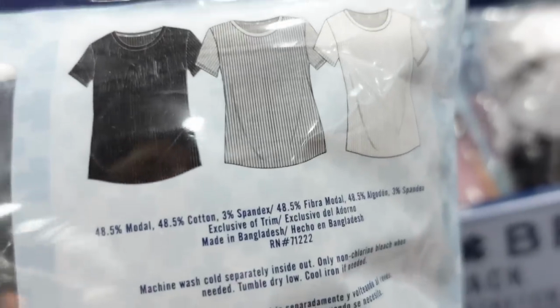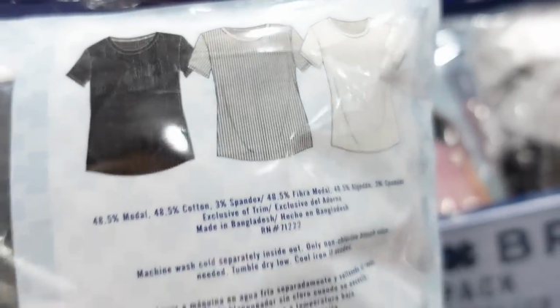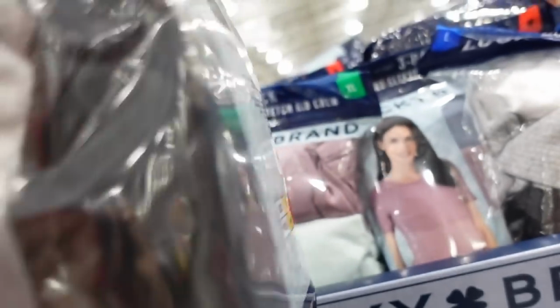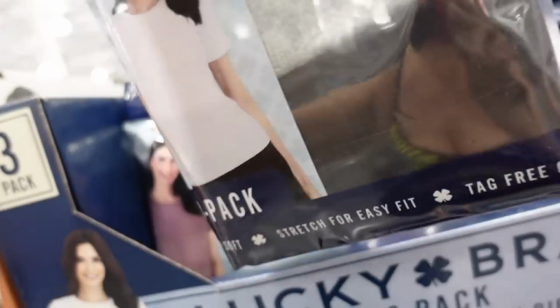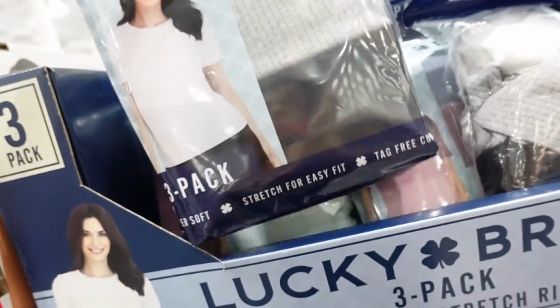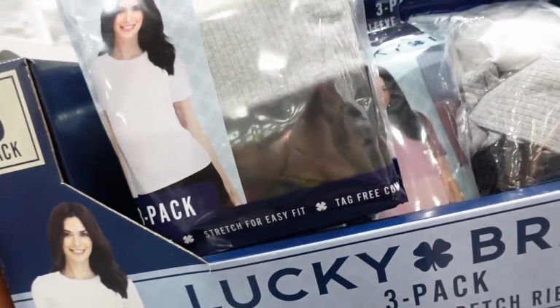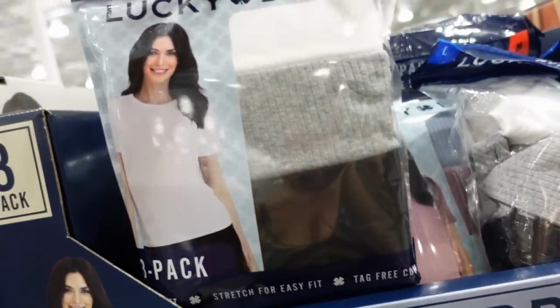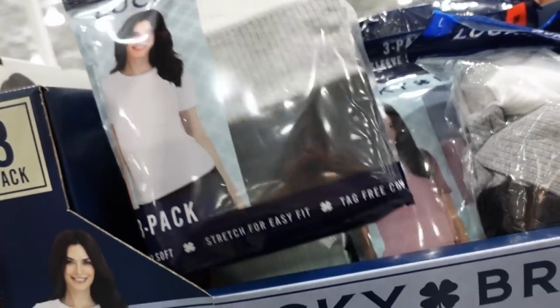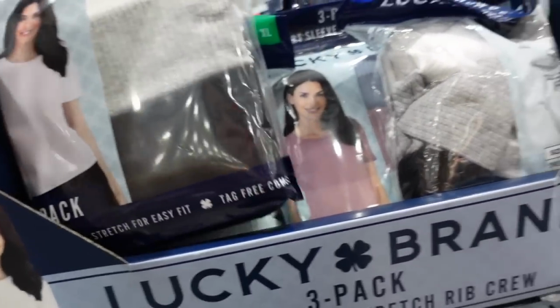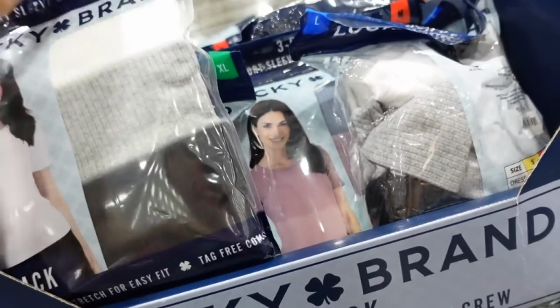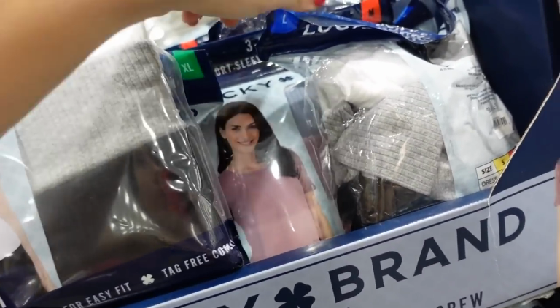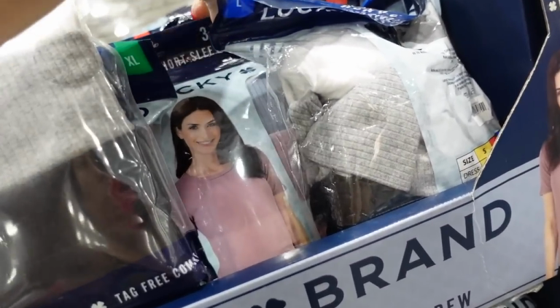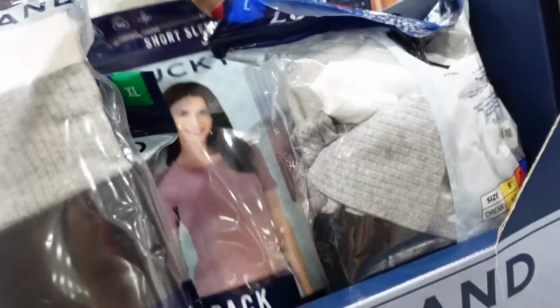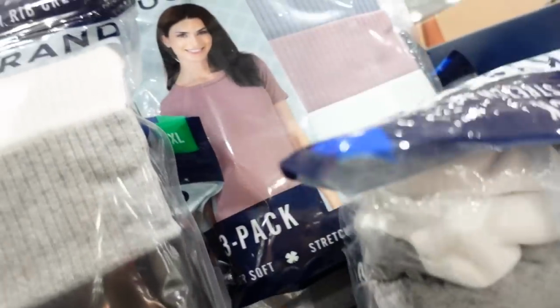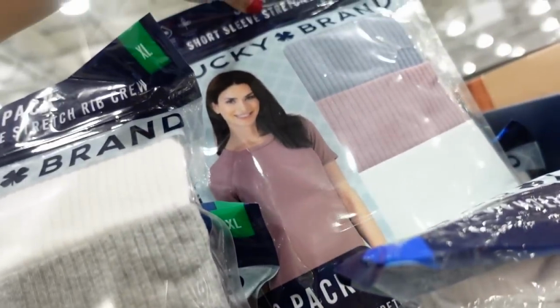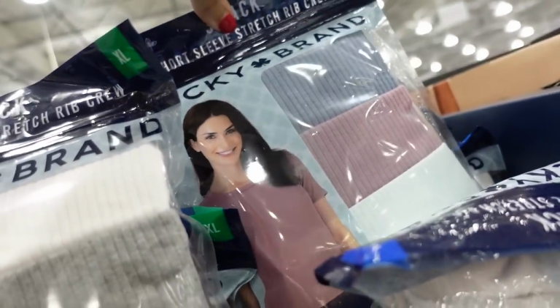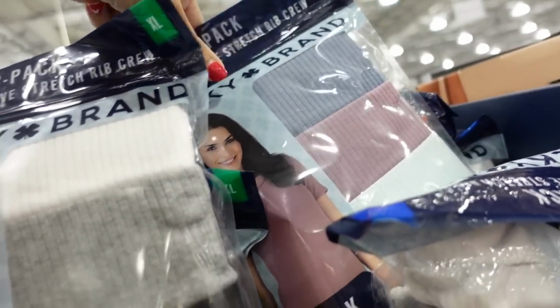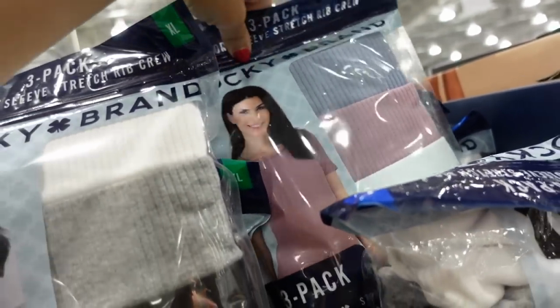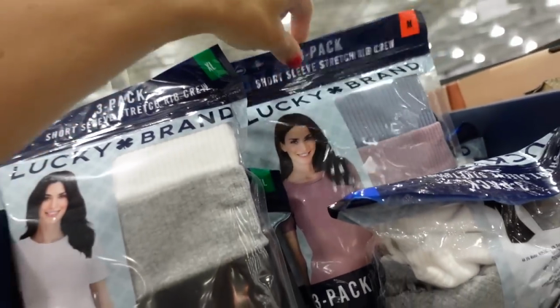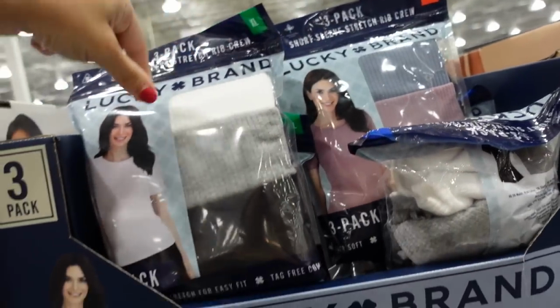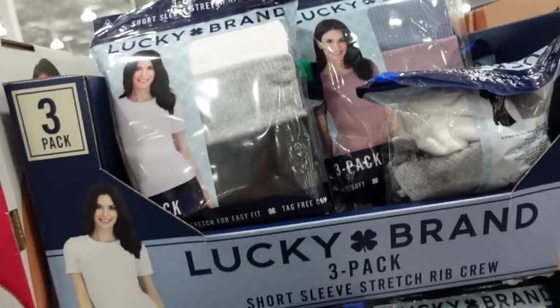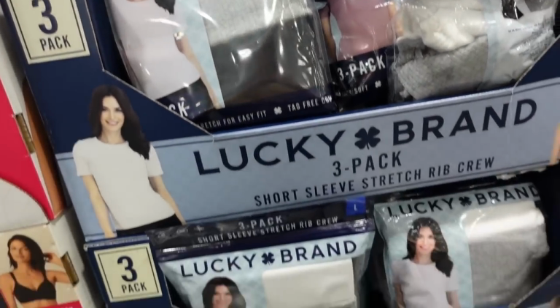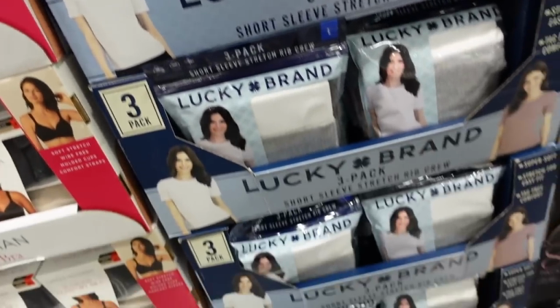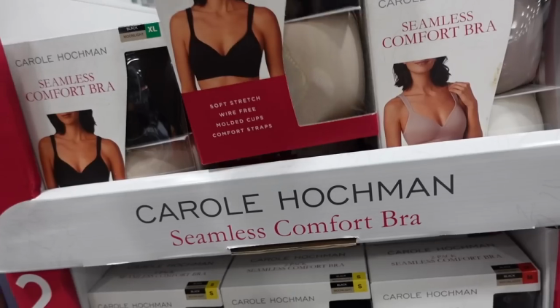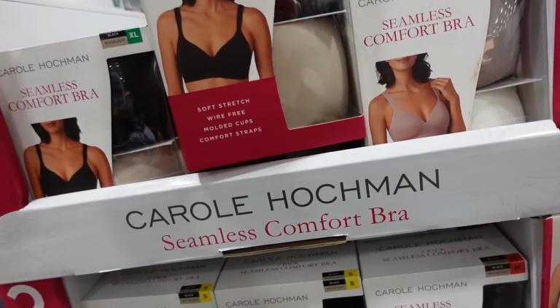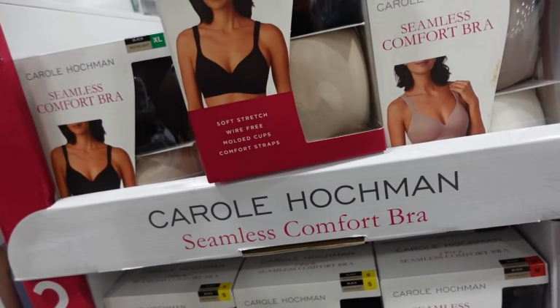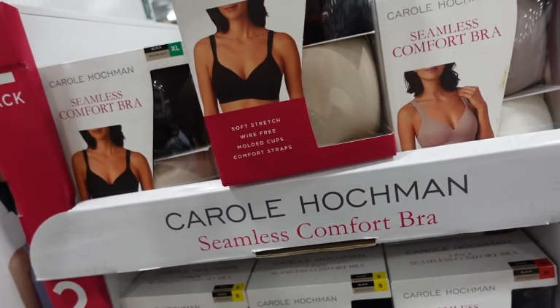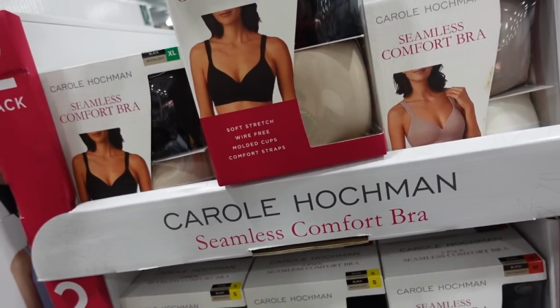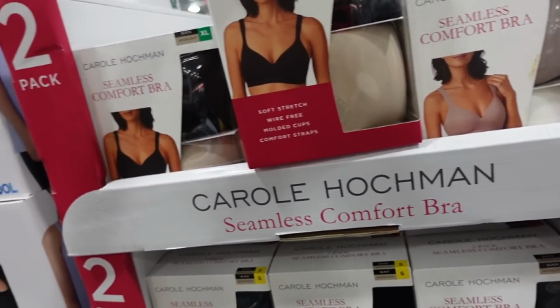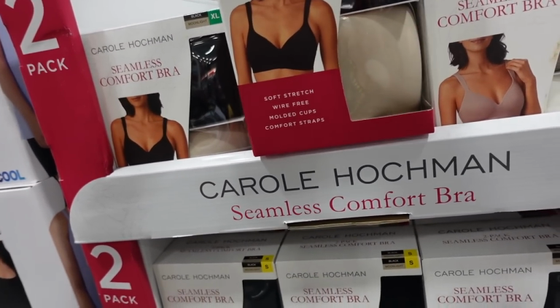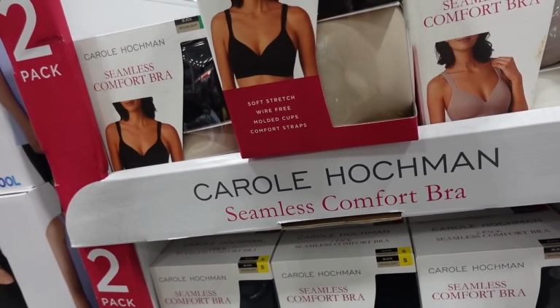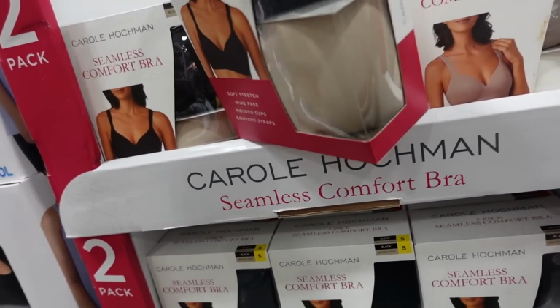Three-pack of Lucky tees — higher neckline, ribbed, nice and stretchy. Comes in black, gray, and white, also blue, purple, and mint. Three for $14.99.